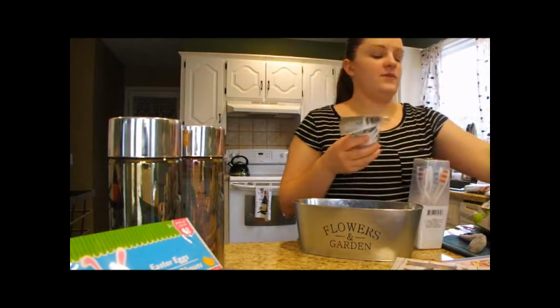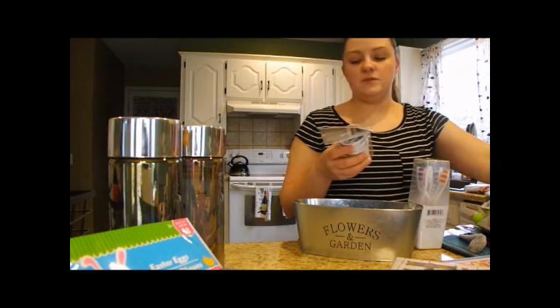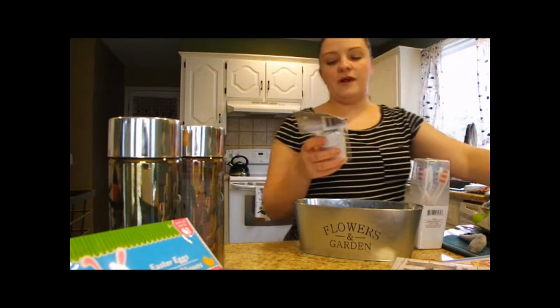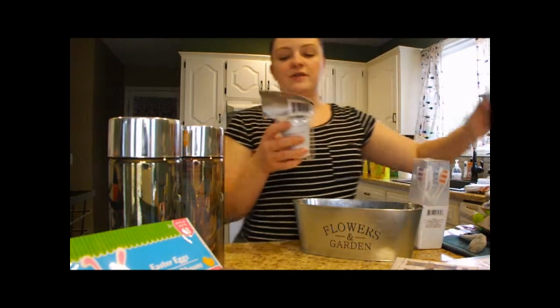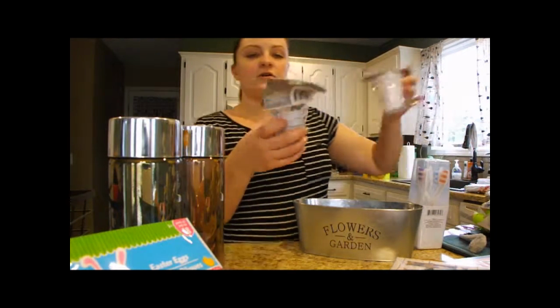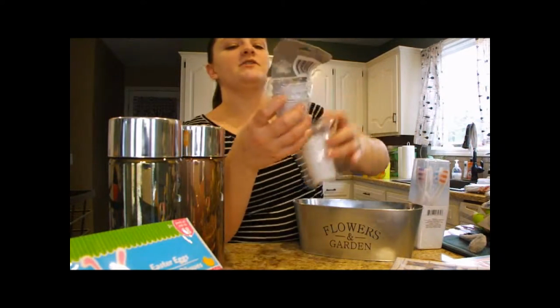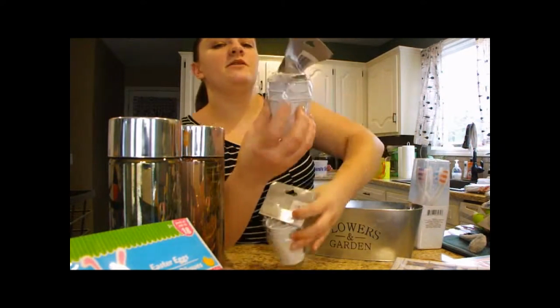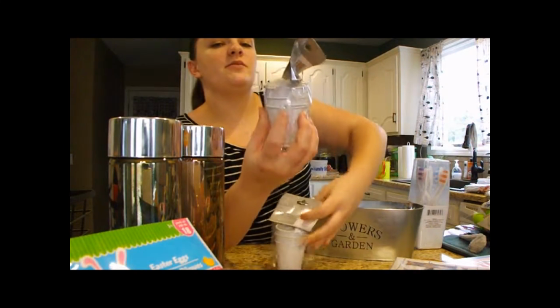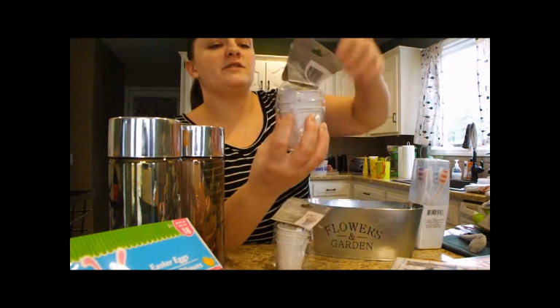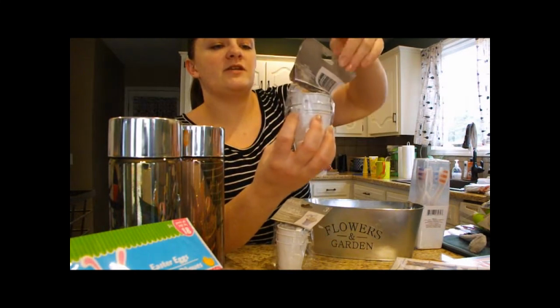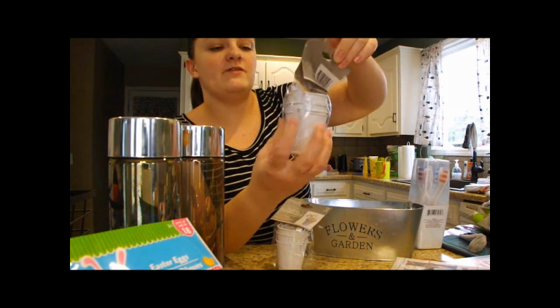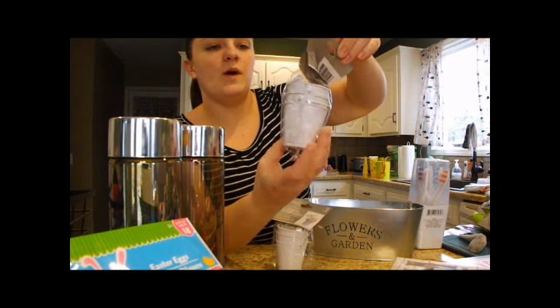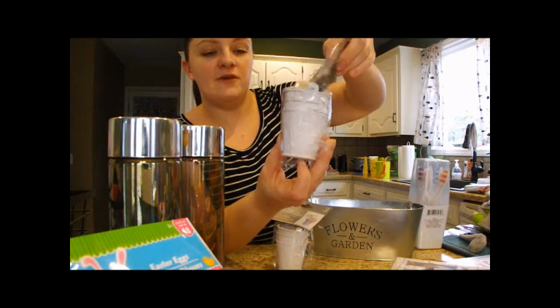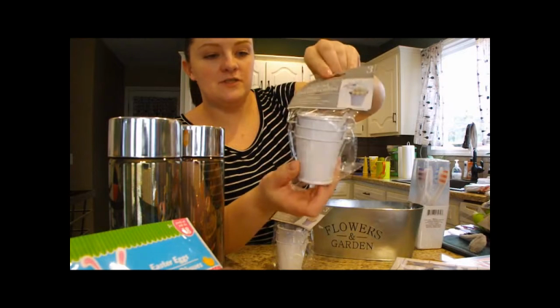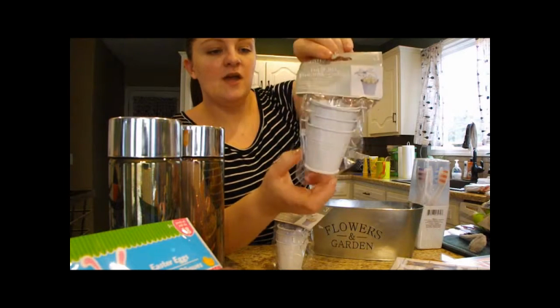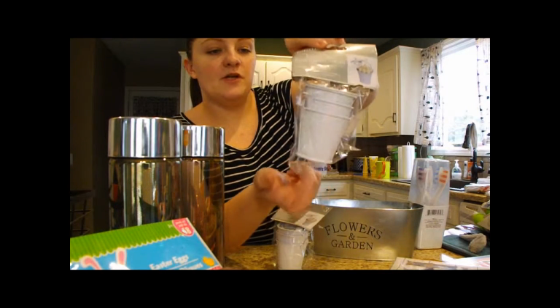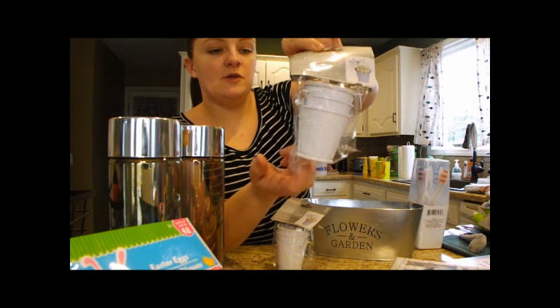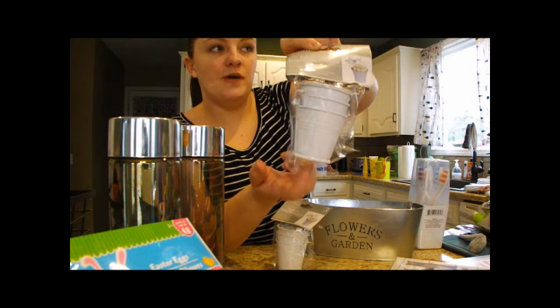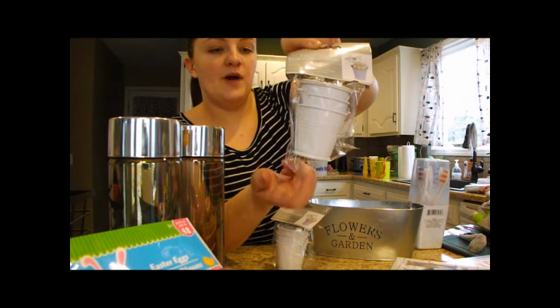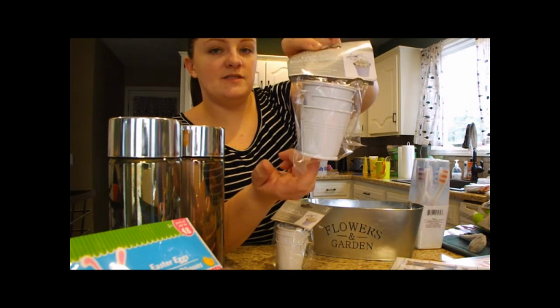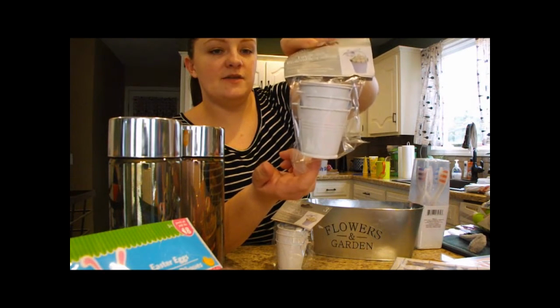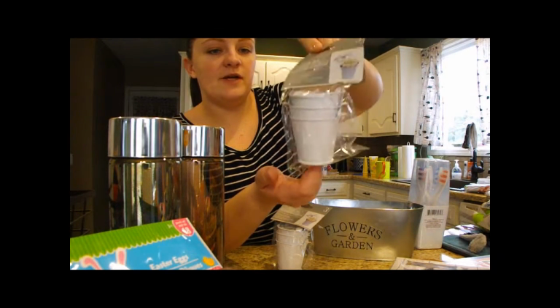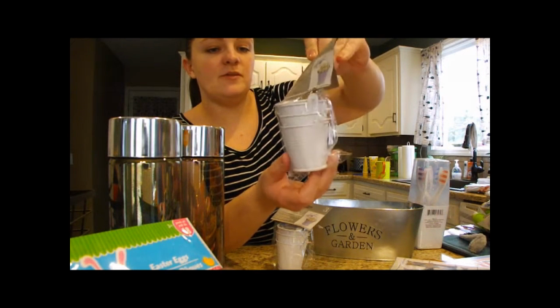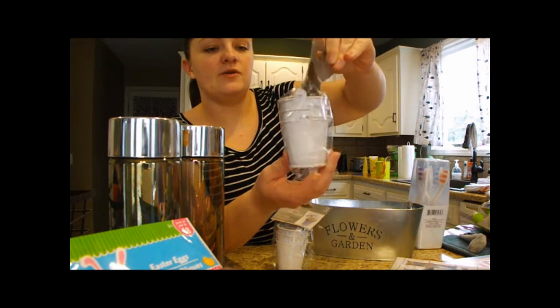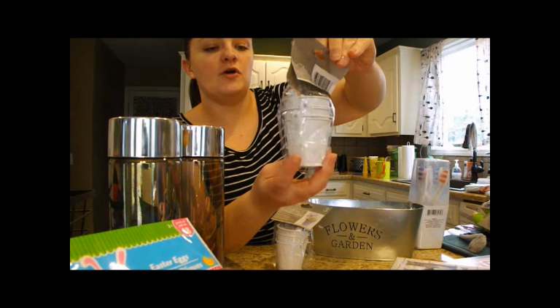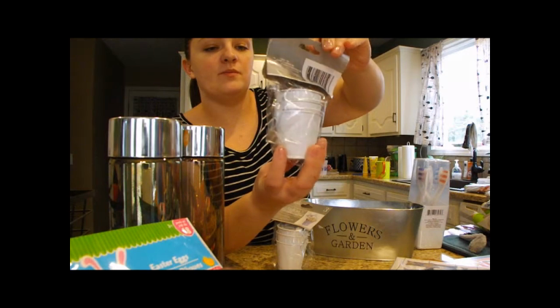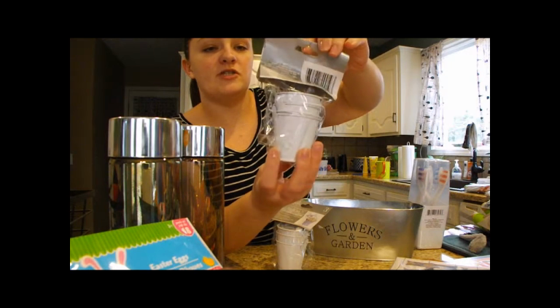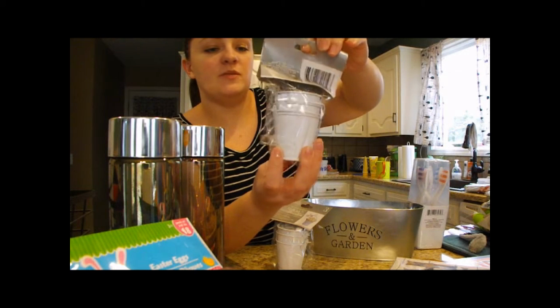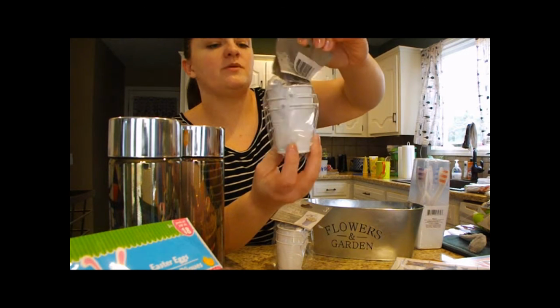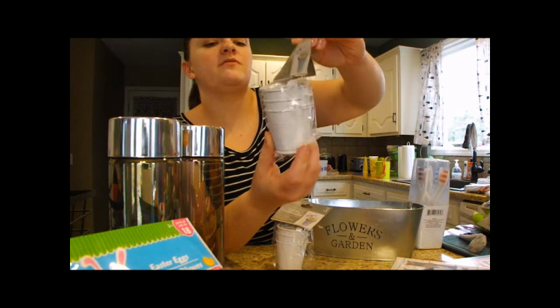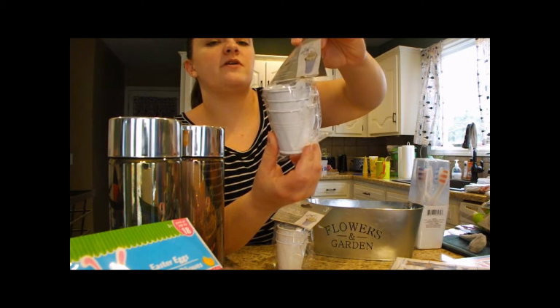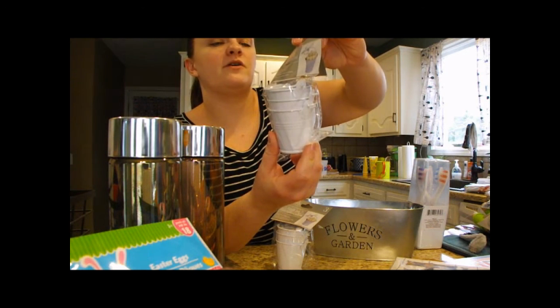These weren't in the garden section — they were in the party and wedding favors section — but they're cute little metal buckets. We might do some kind of little garden project with them, possibly something for a fairy garden.